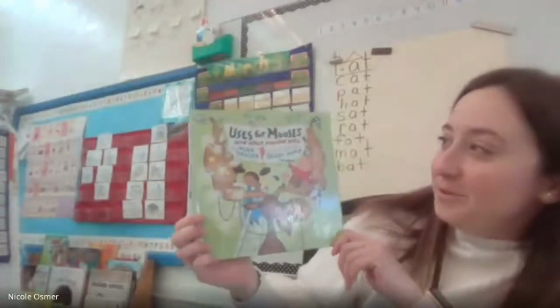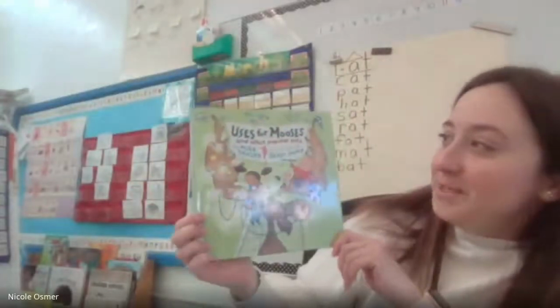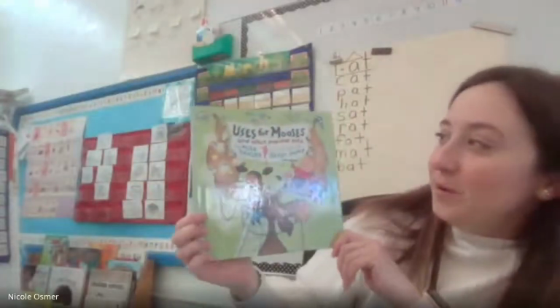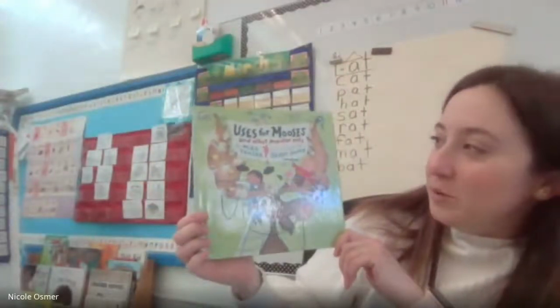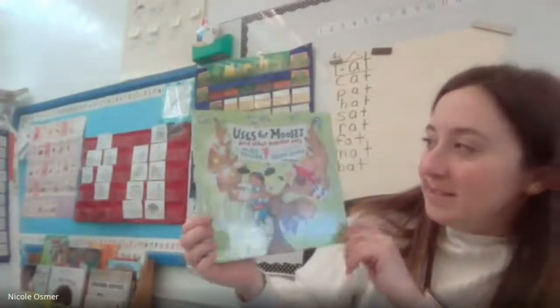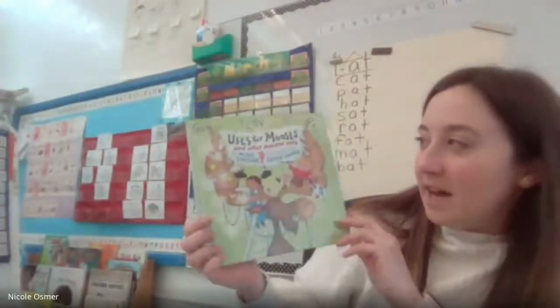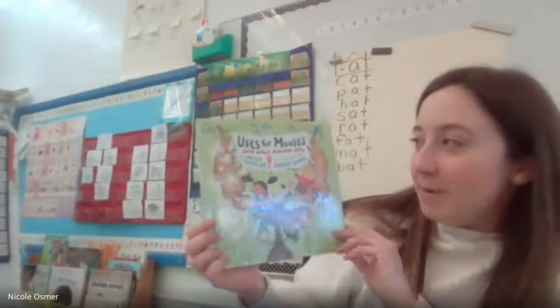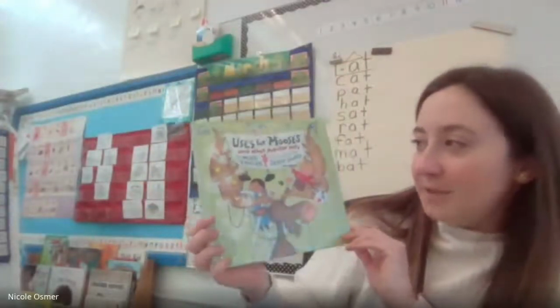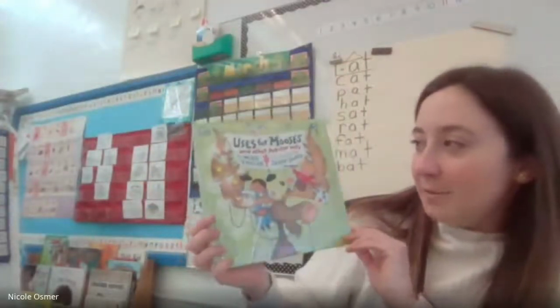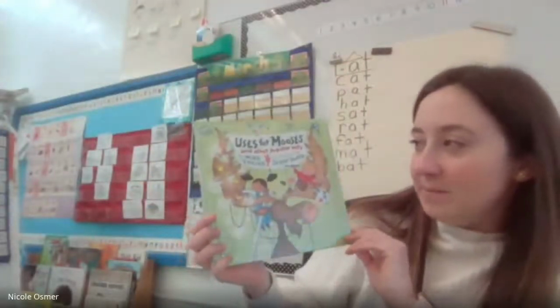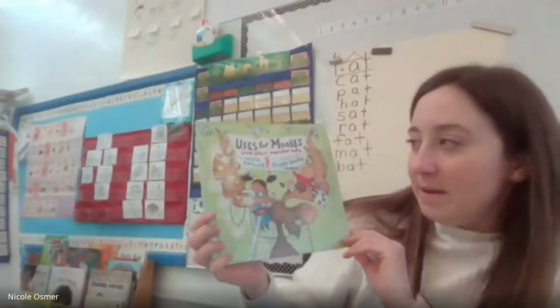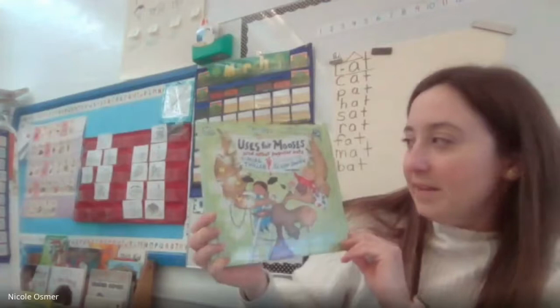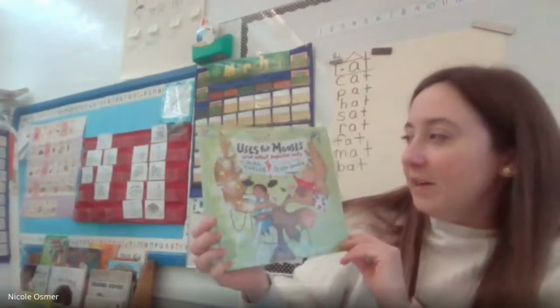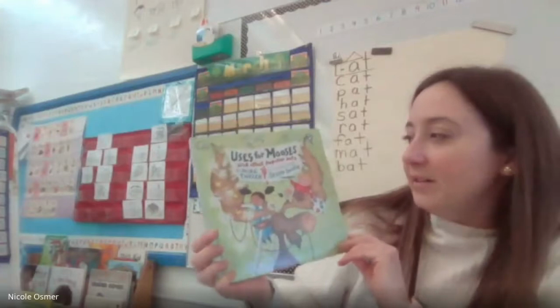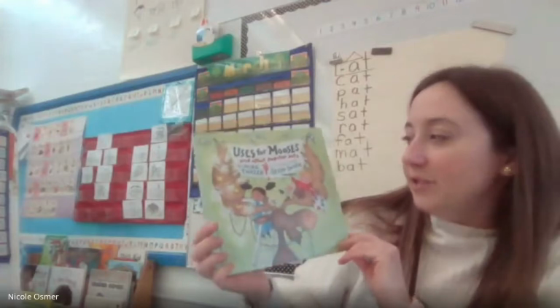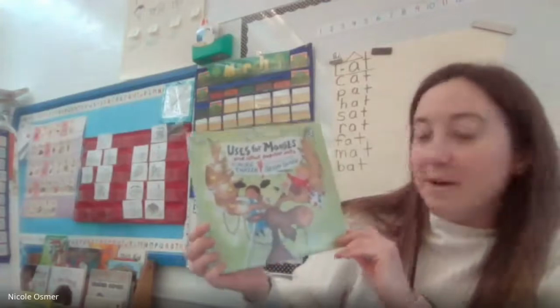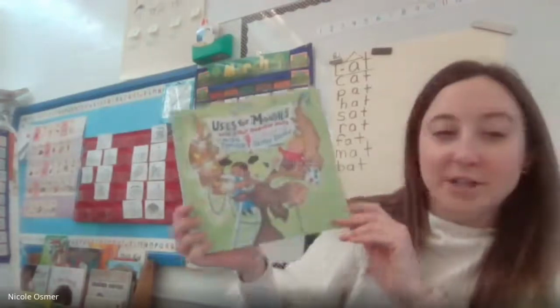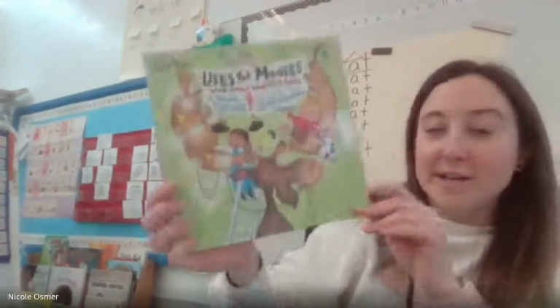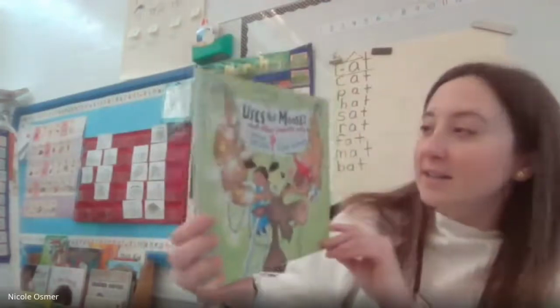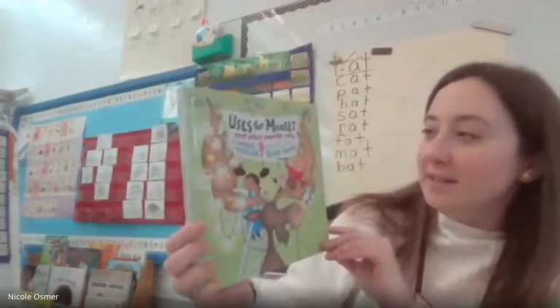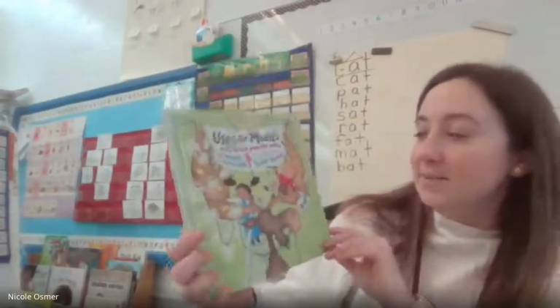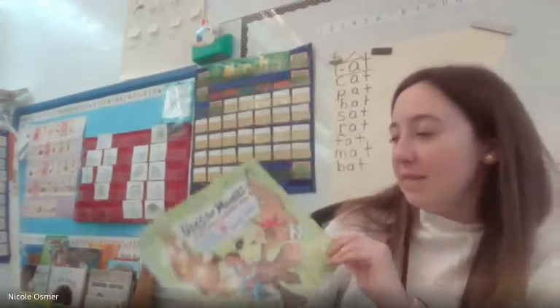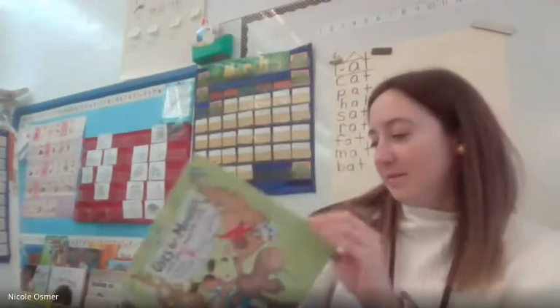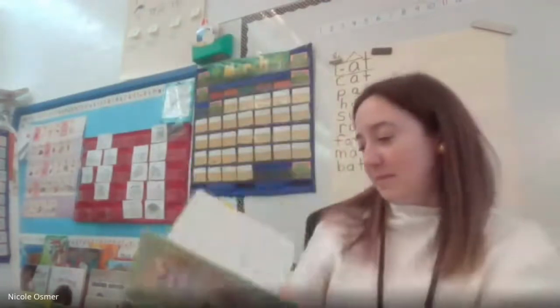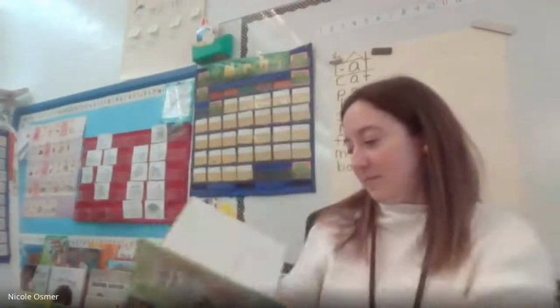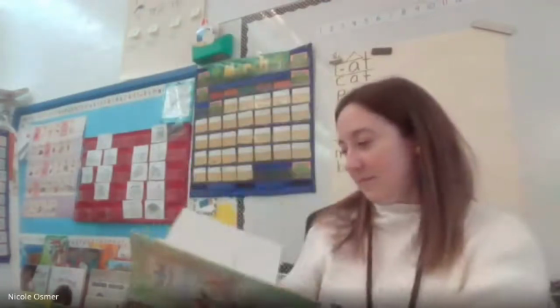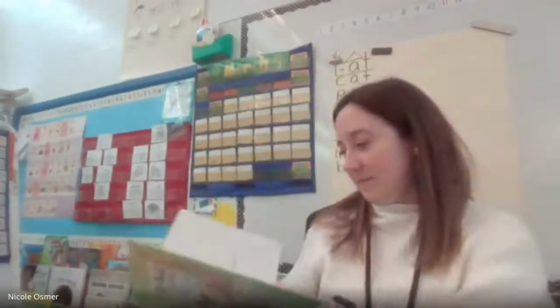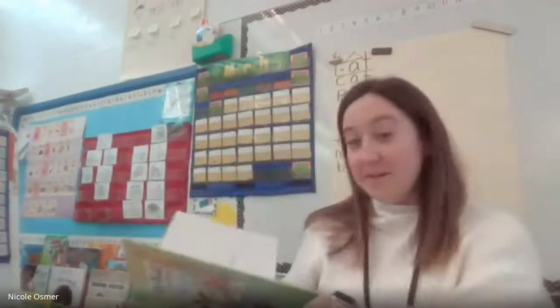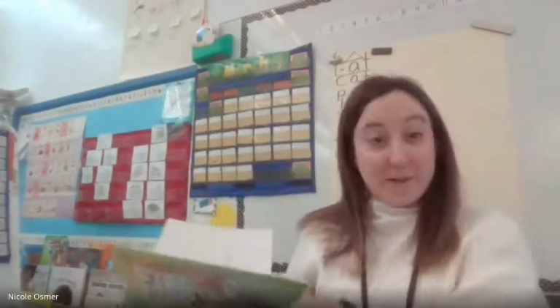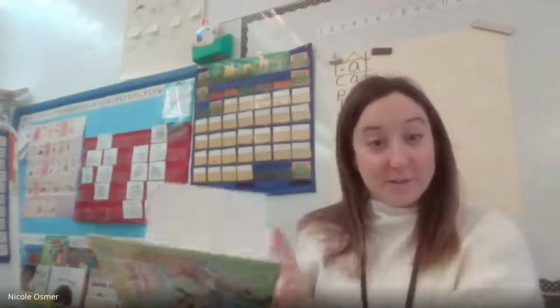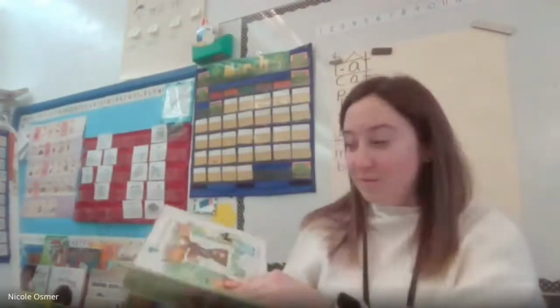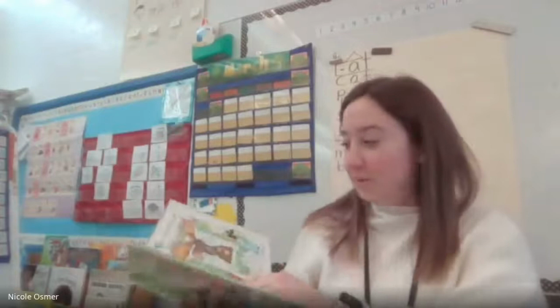Uses for Mooses and Other Popular Pets by Mike Thaler, illustrated by Jerry Smath. I've never read this book before.